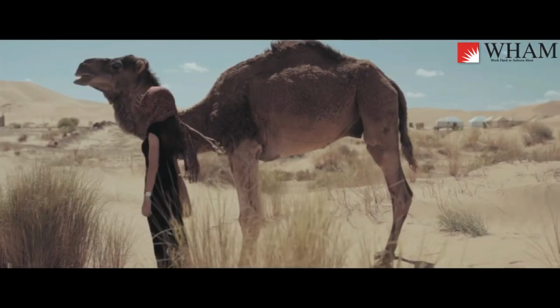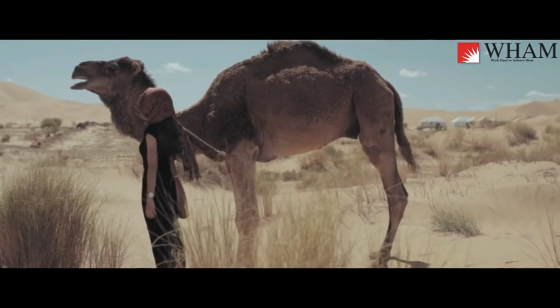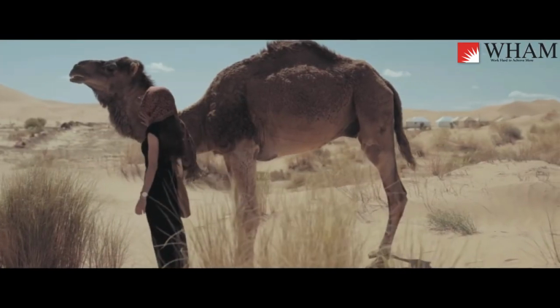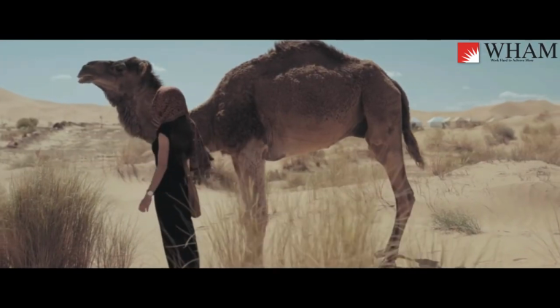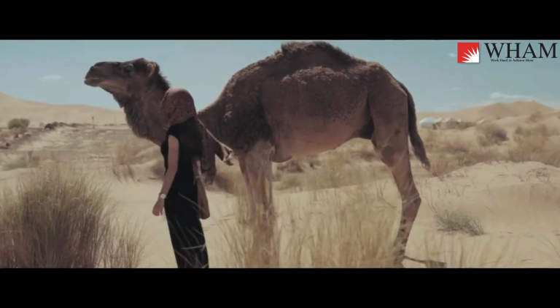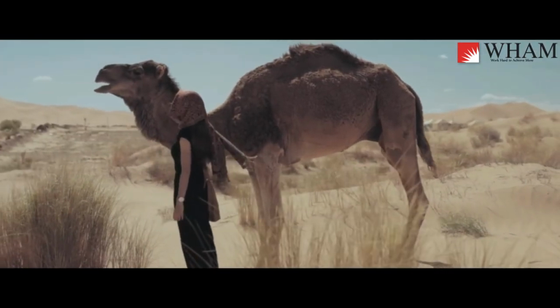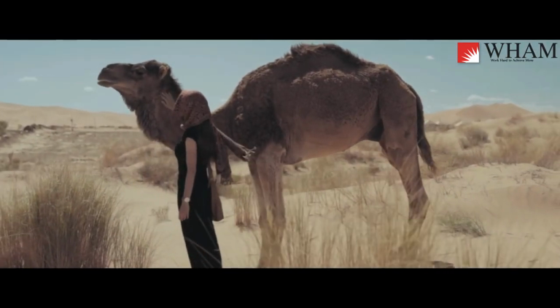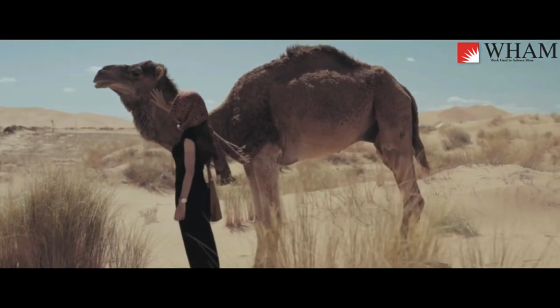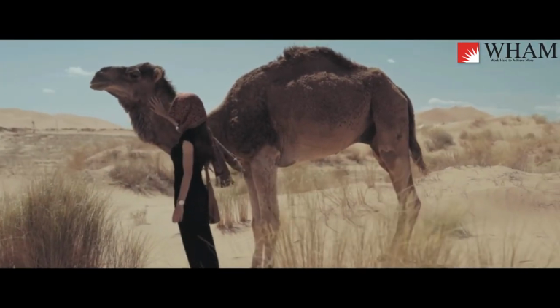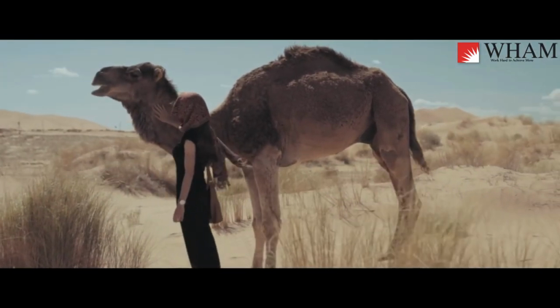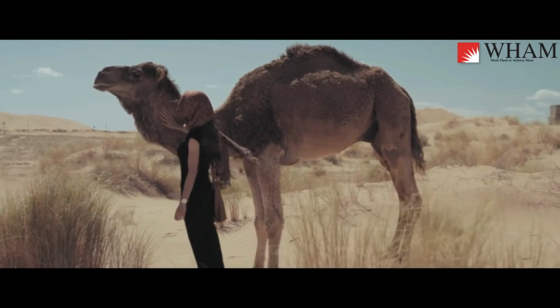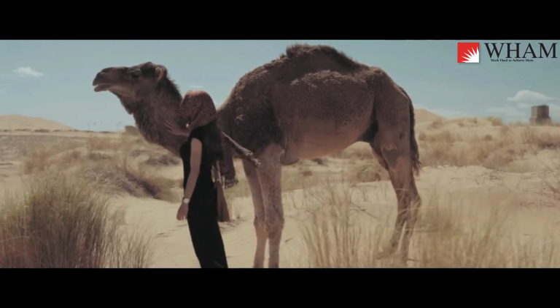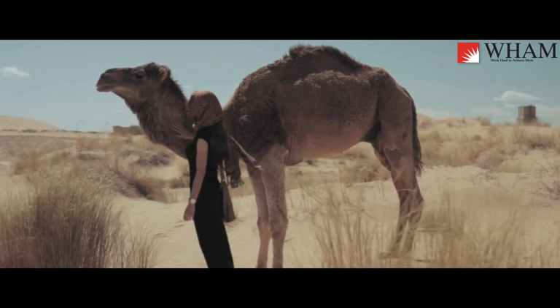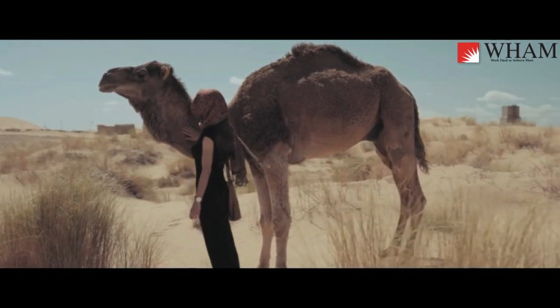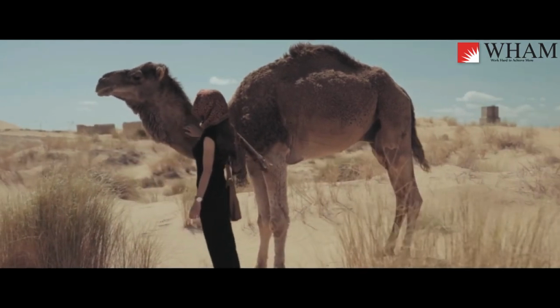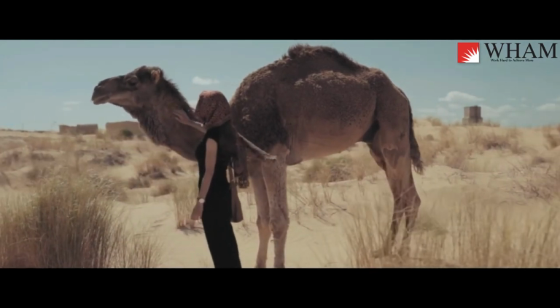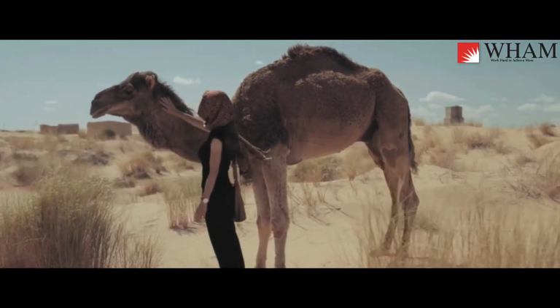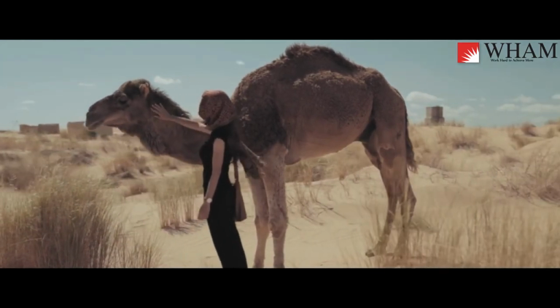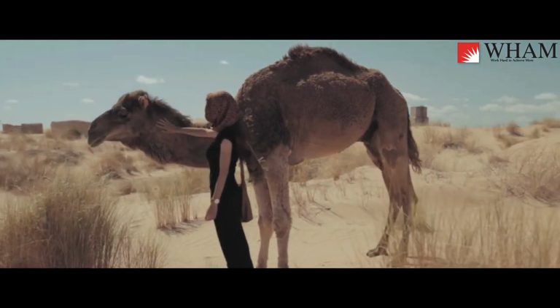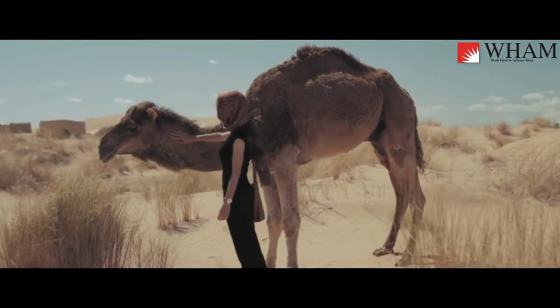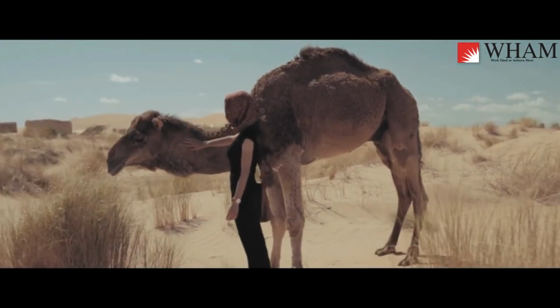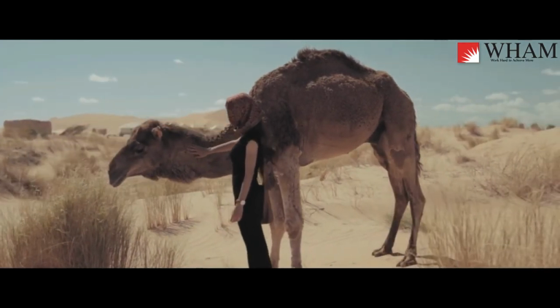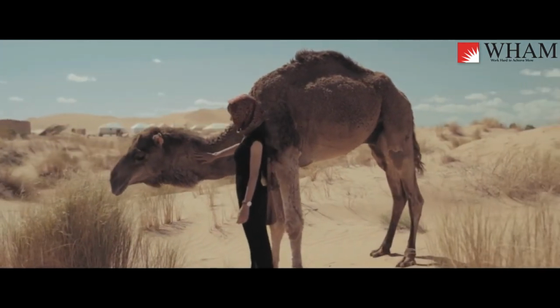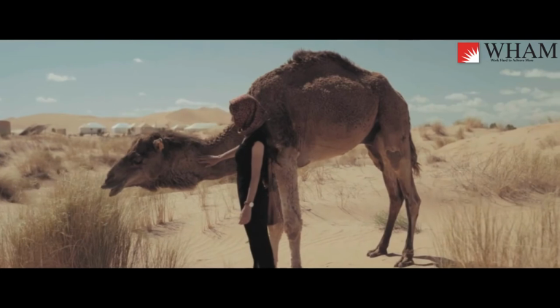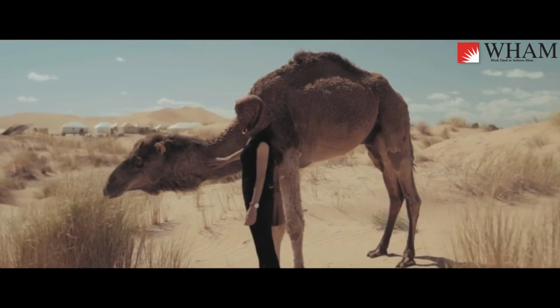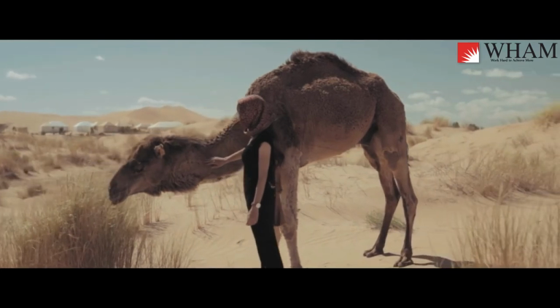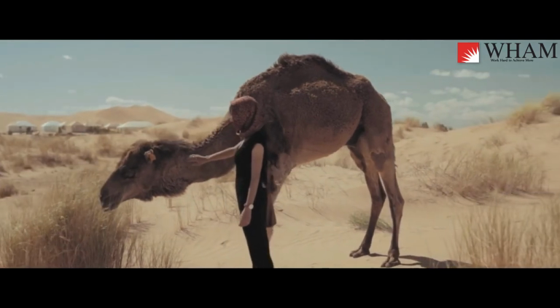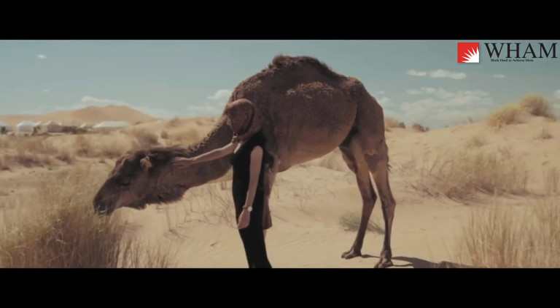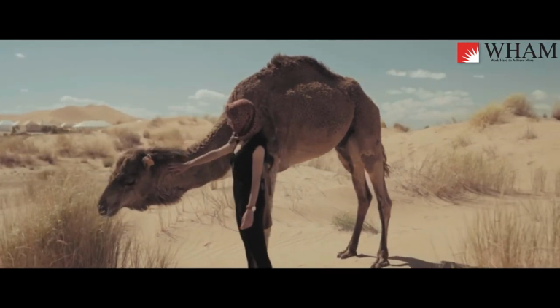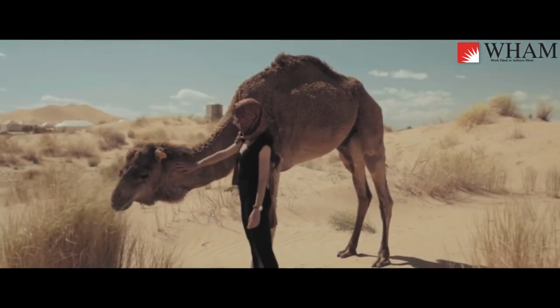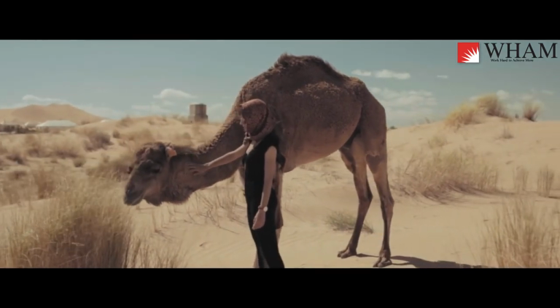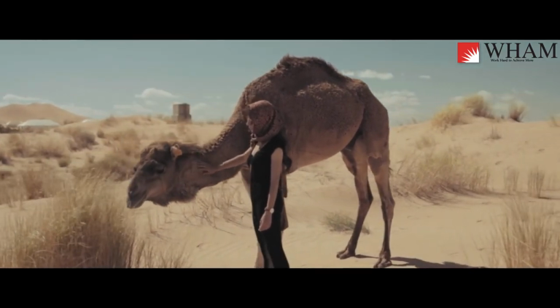This means that they have several stomach compartments where their tough, dry, grassy food needs to ferment and be broken down by special bacteria. Then they regurgitate it and chew it again. This is called chewing their cud.